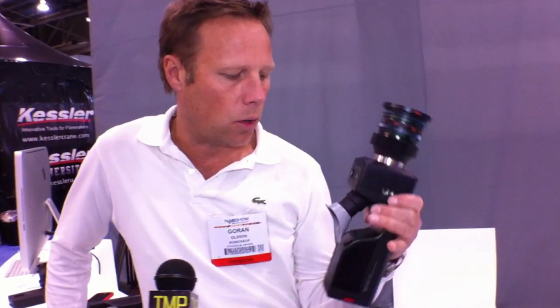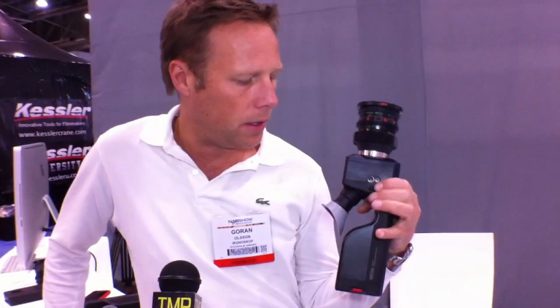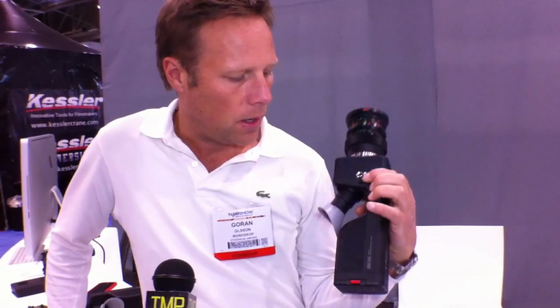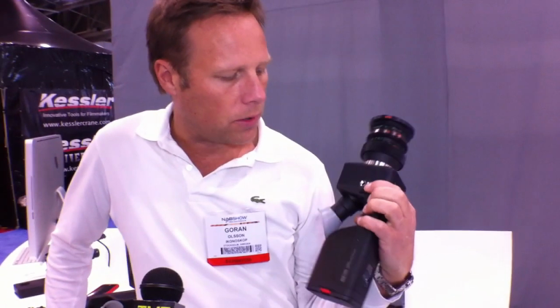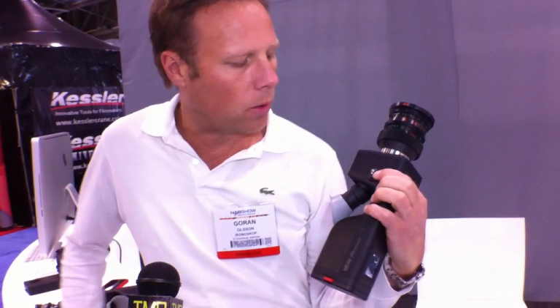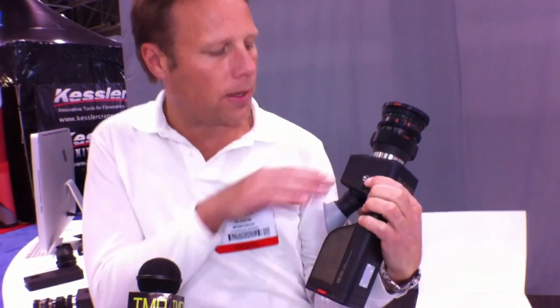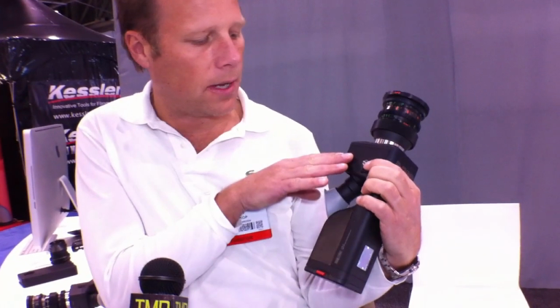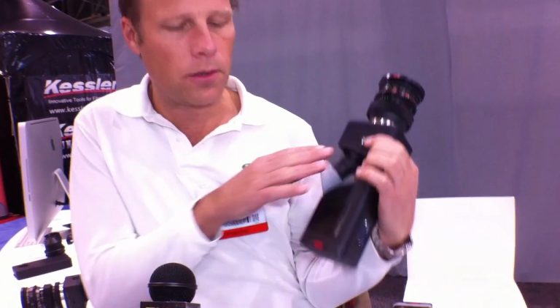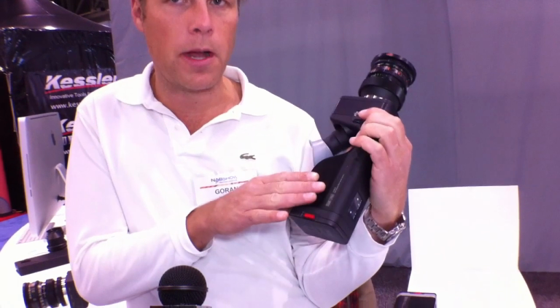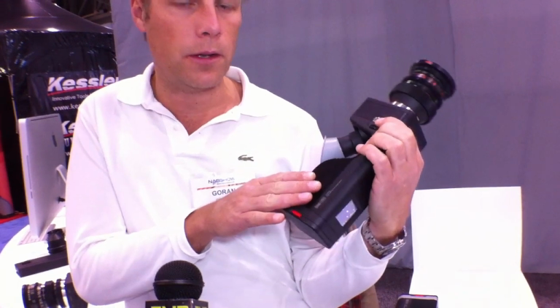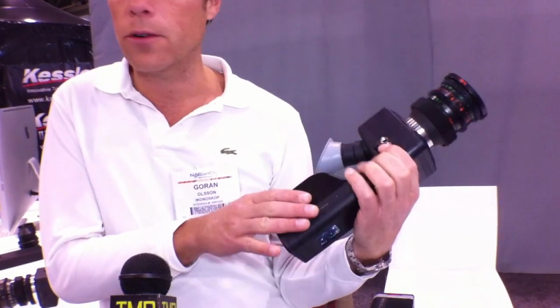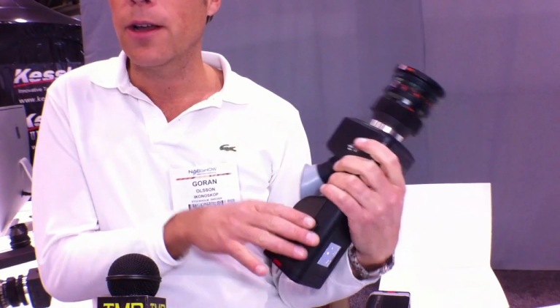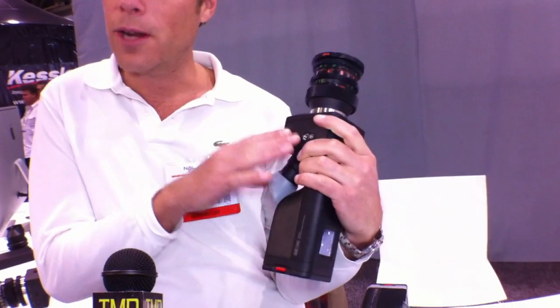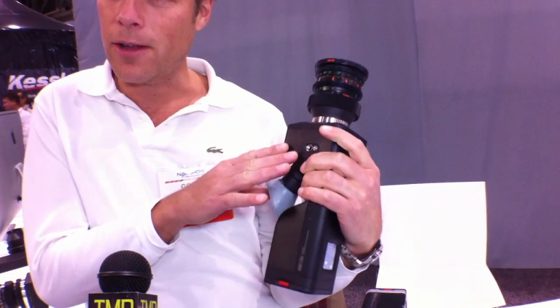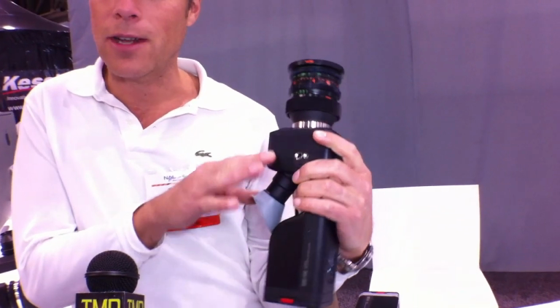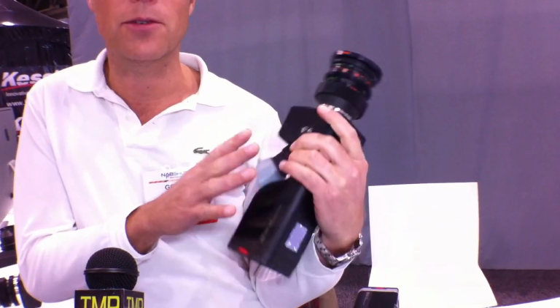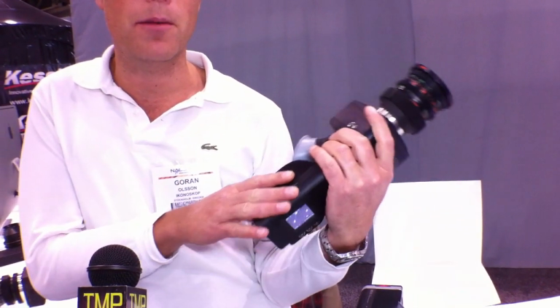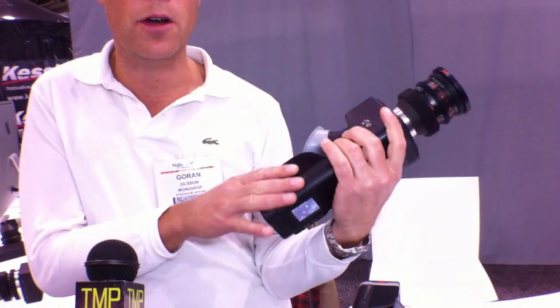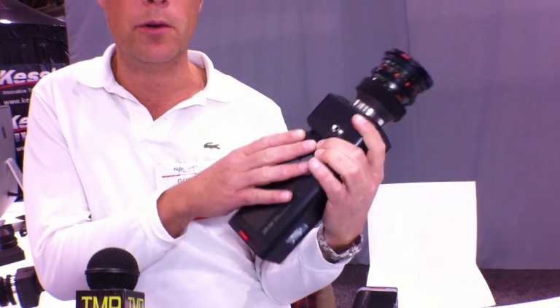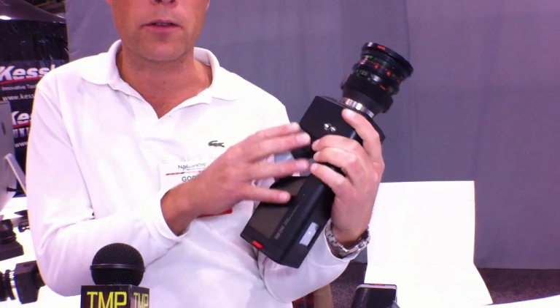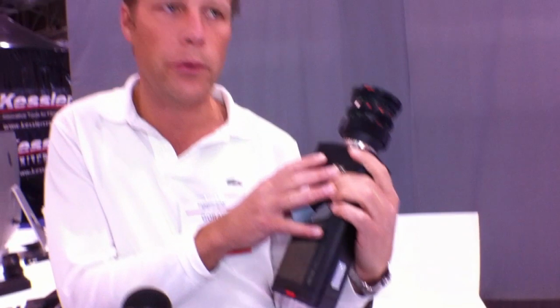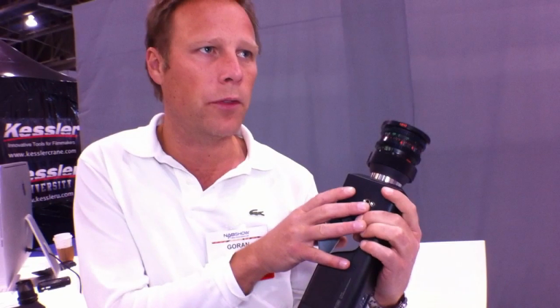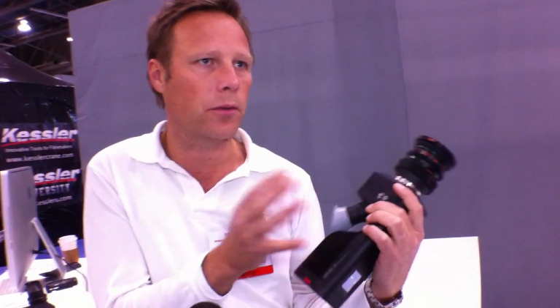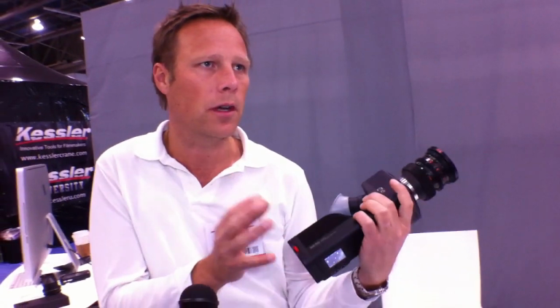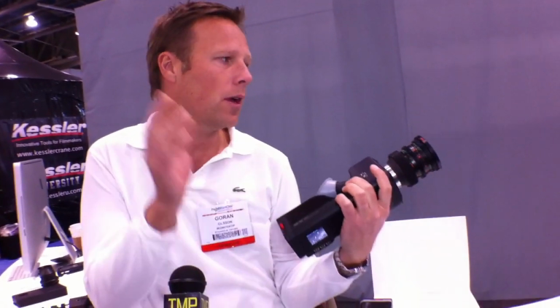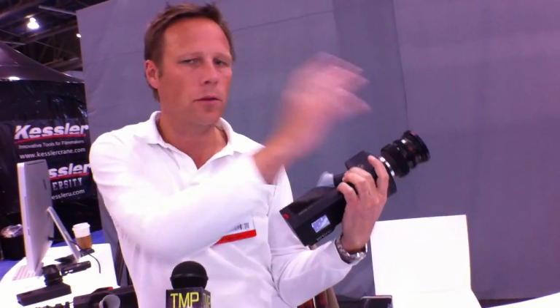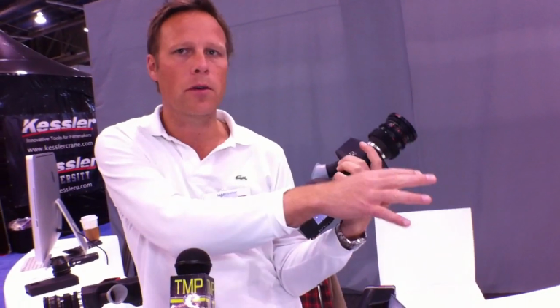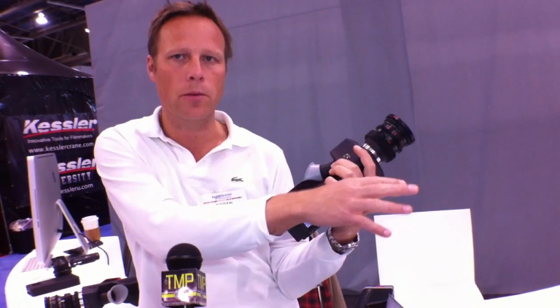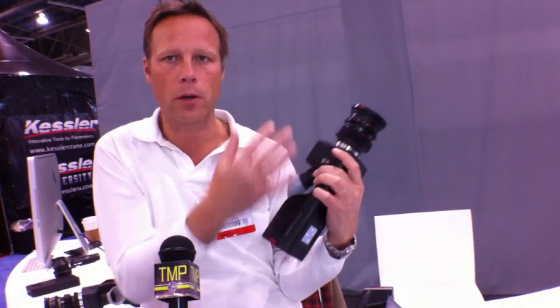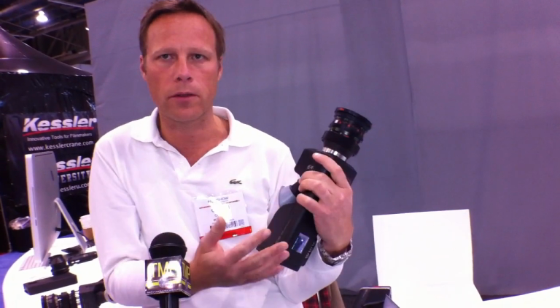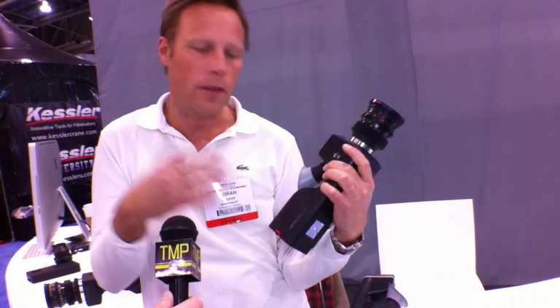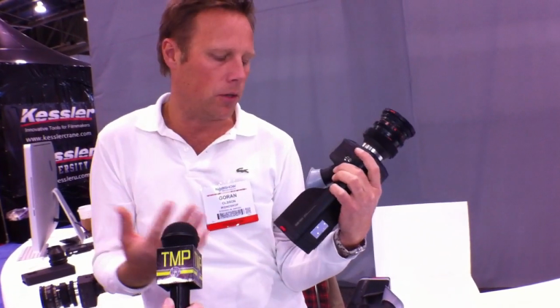What we did was: all cameras have a sensor, a memory card, and a processor. We removed the processor, so you have to use your own computer to process the images.